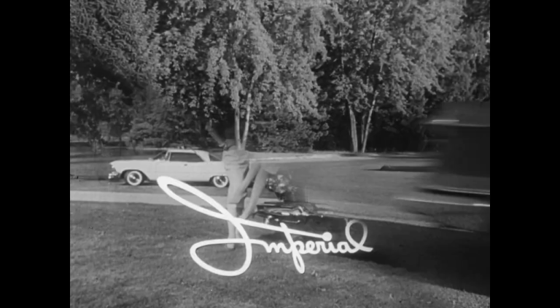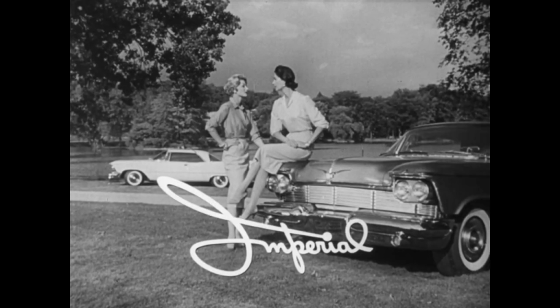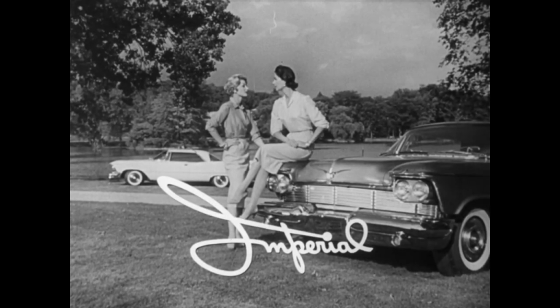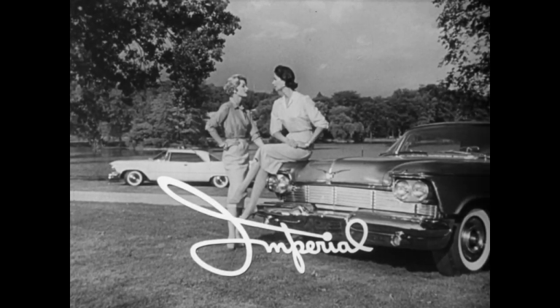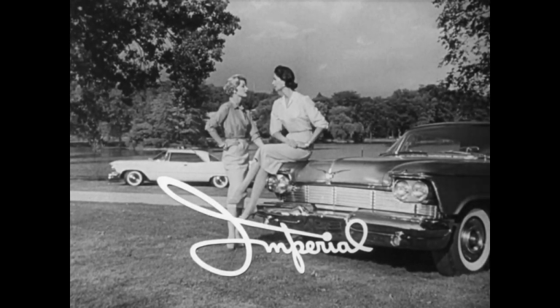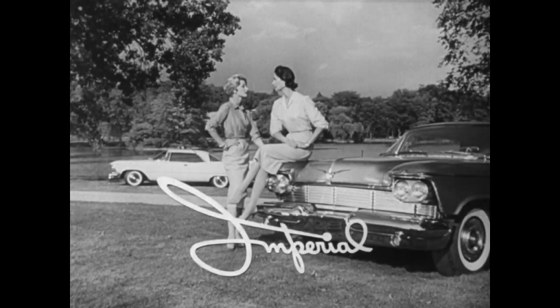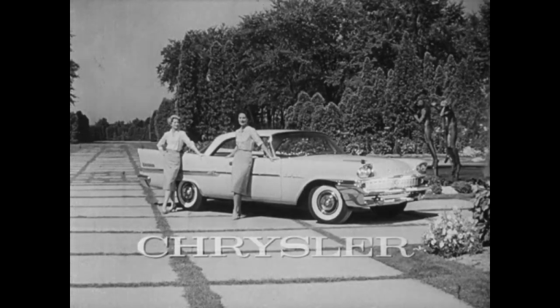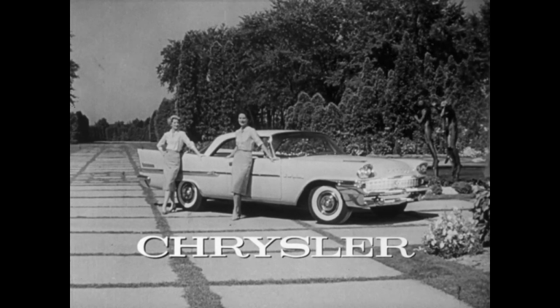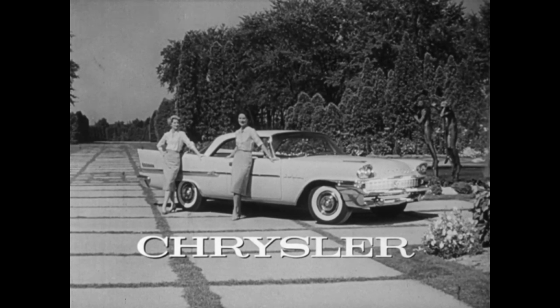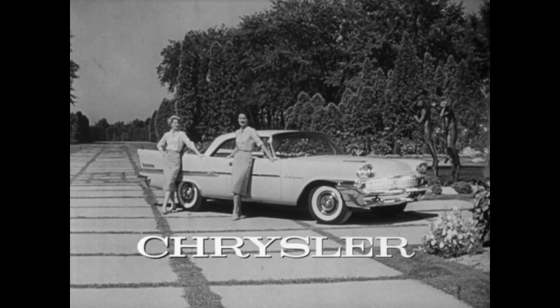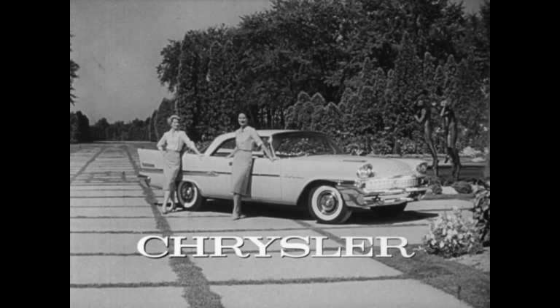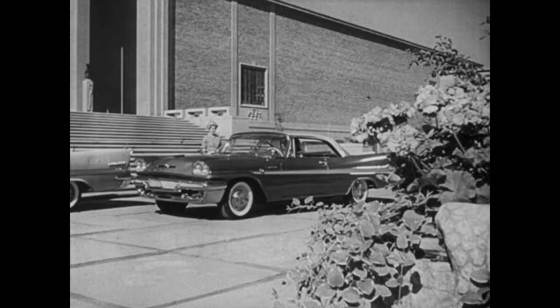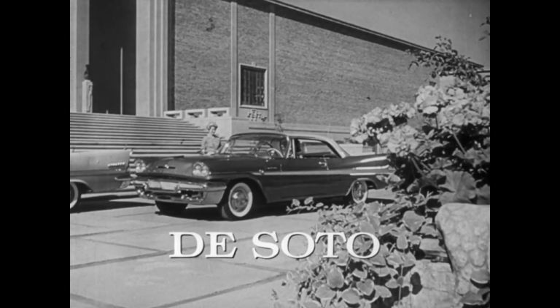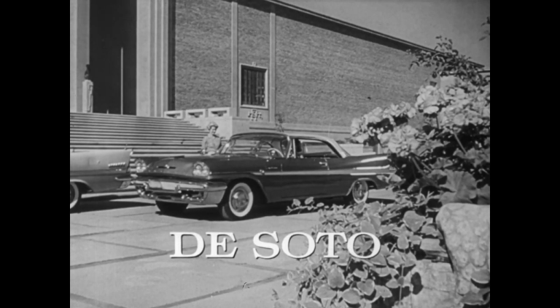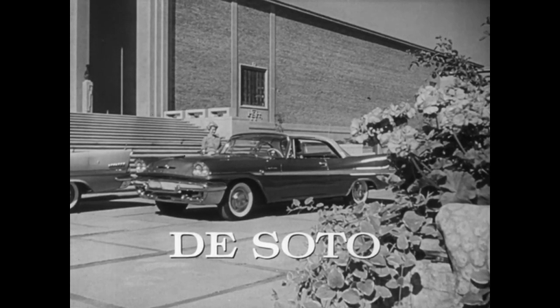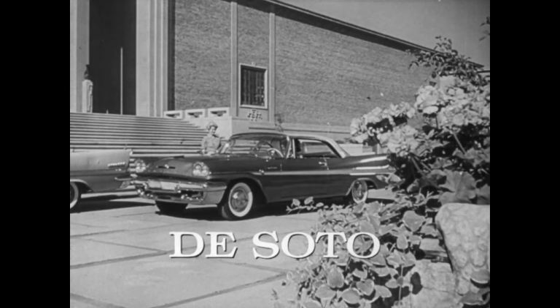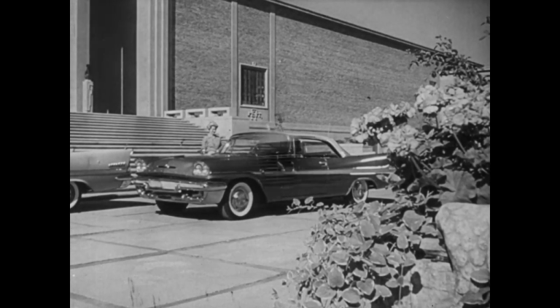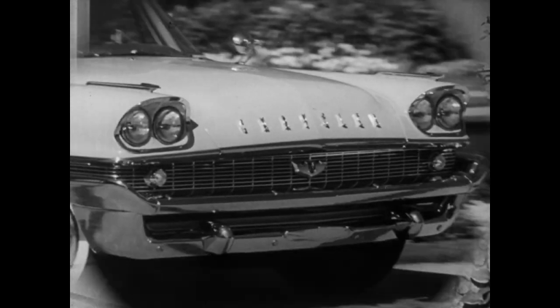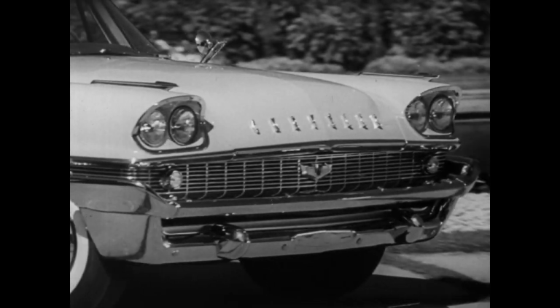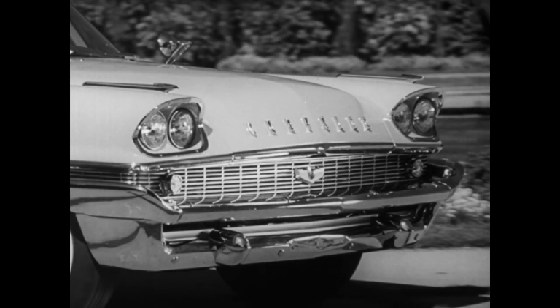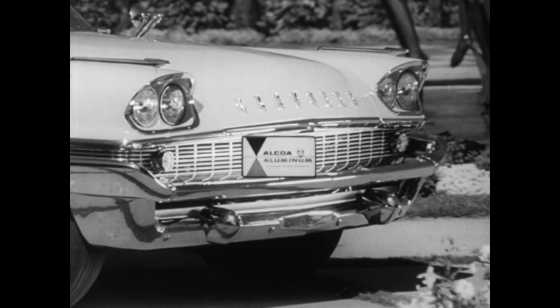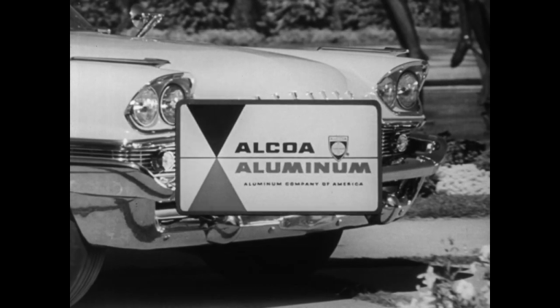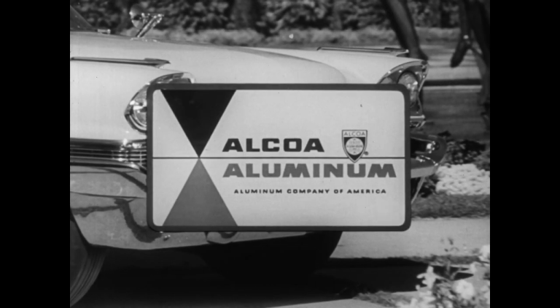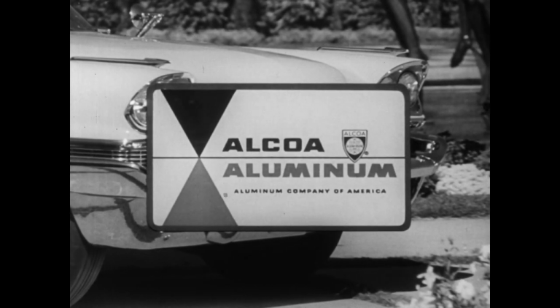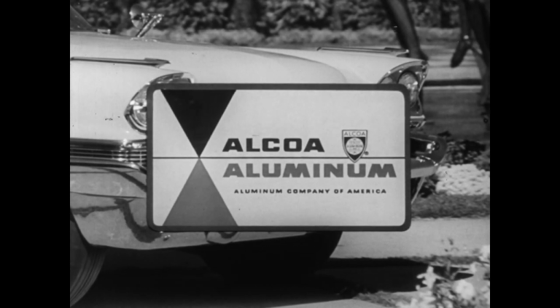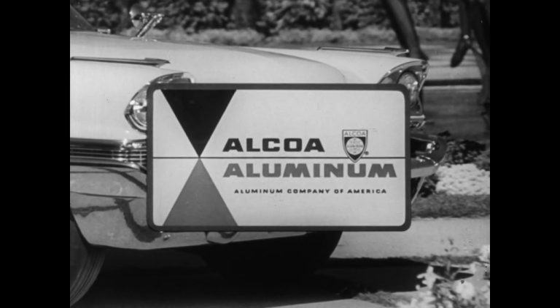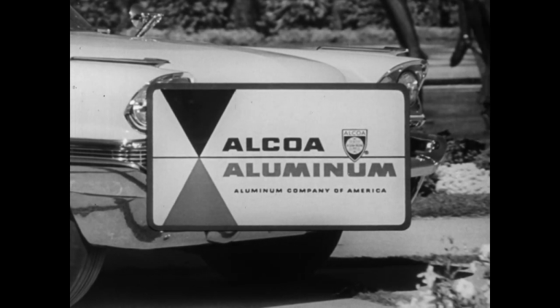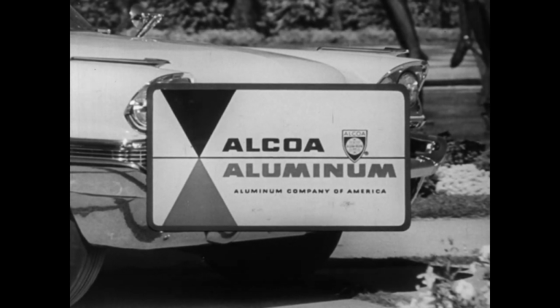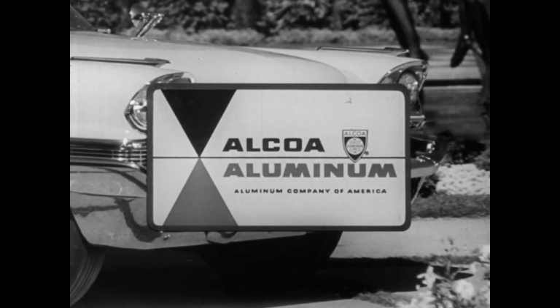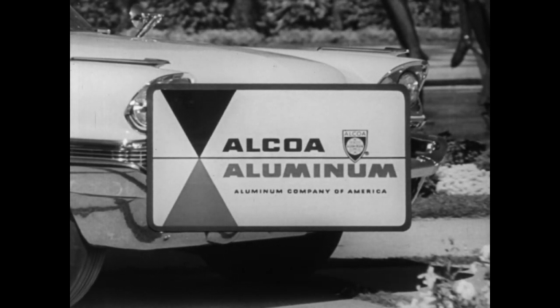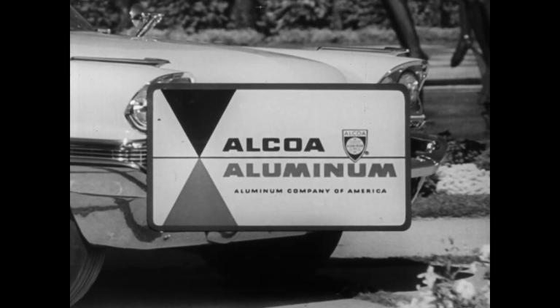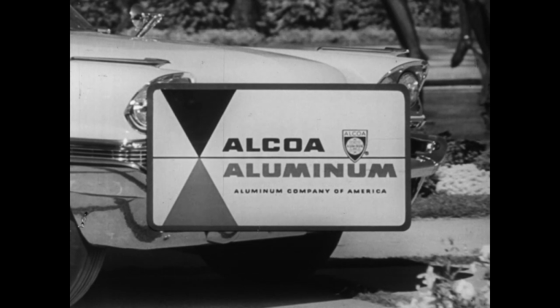See these beautiful cars at your local automobile showrooms. The Evan Picot fashions at better stores. The aluminum by Alcoa — Aluminum Company of America, the world's leading producer of aluminum.